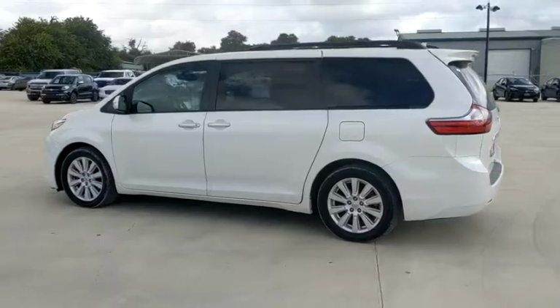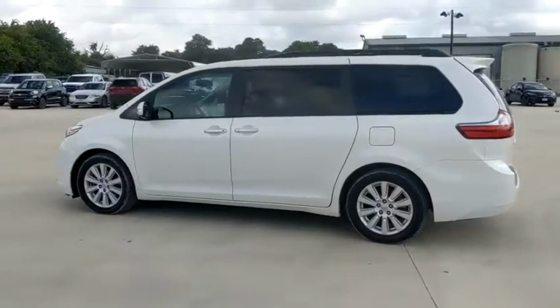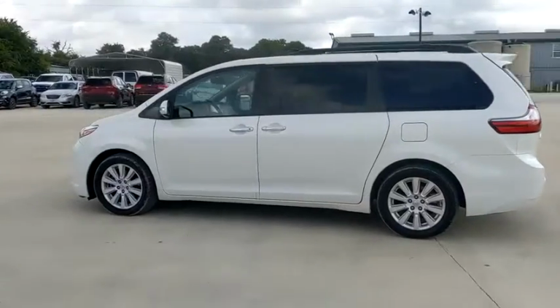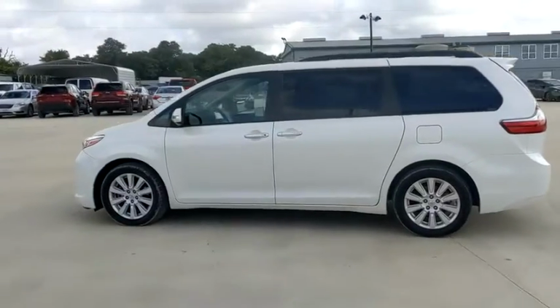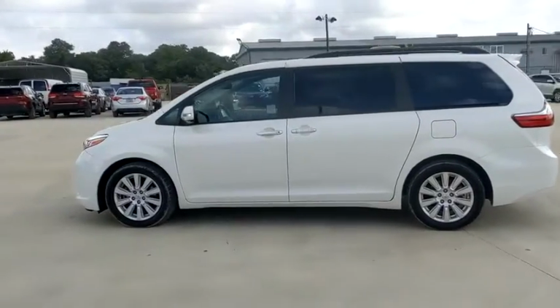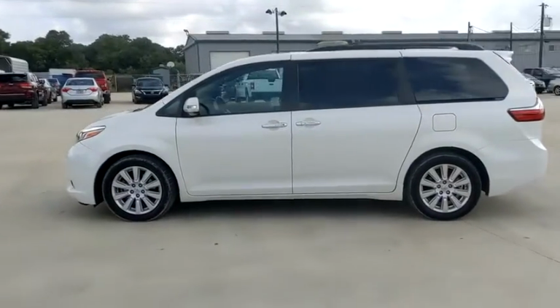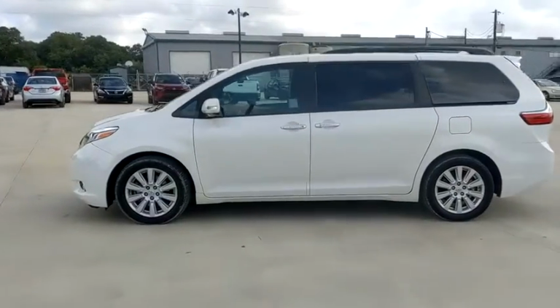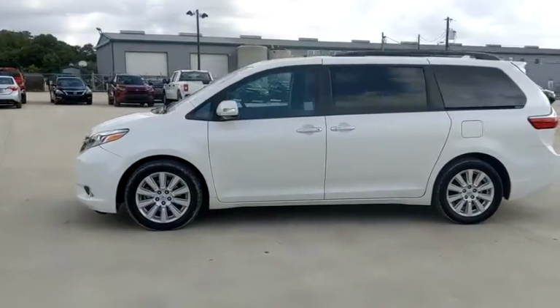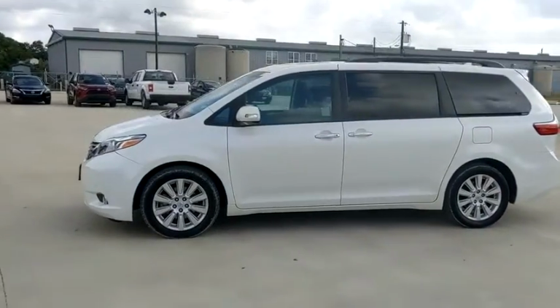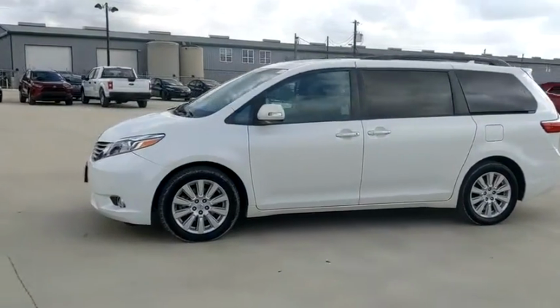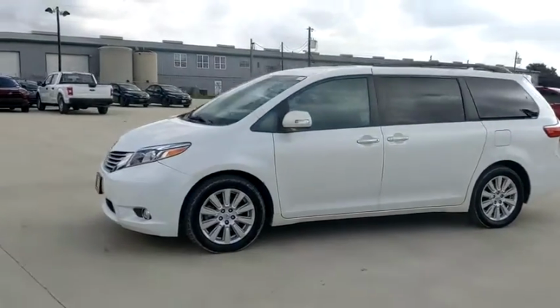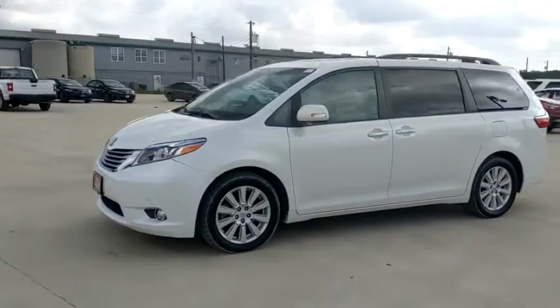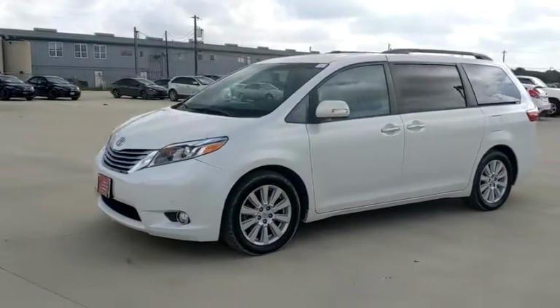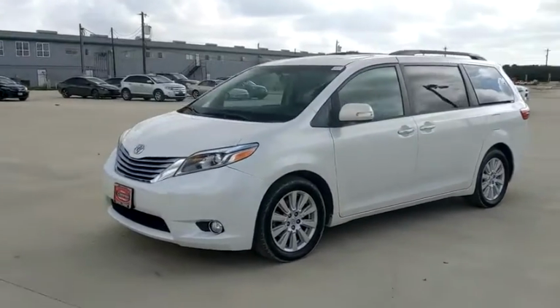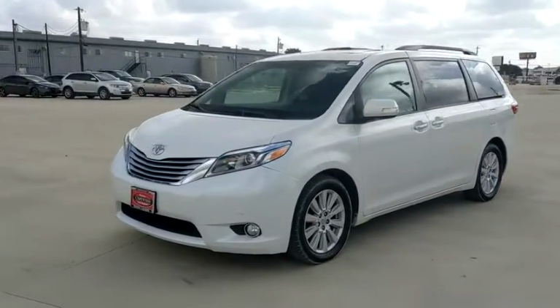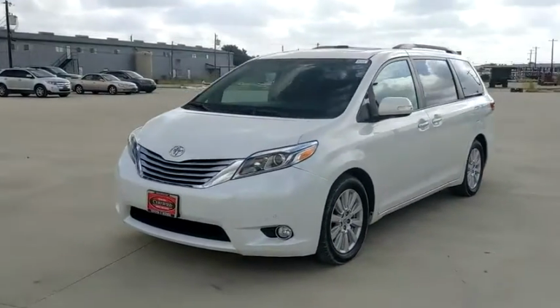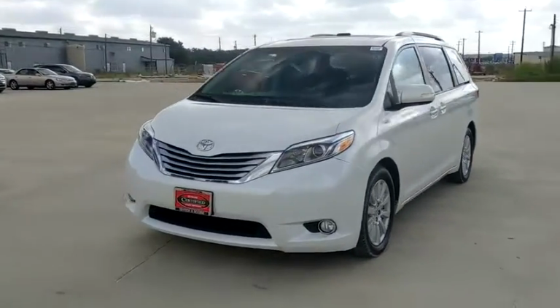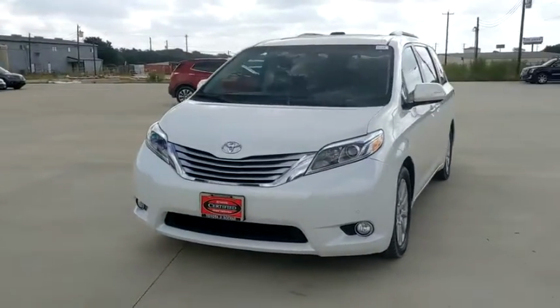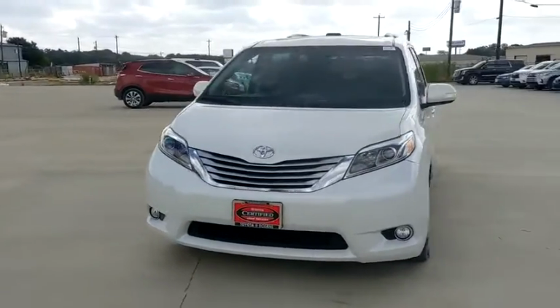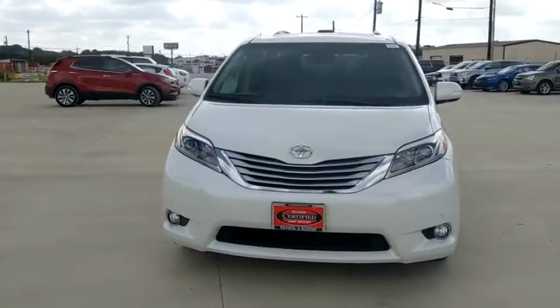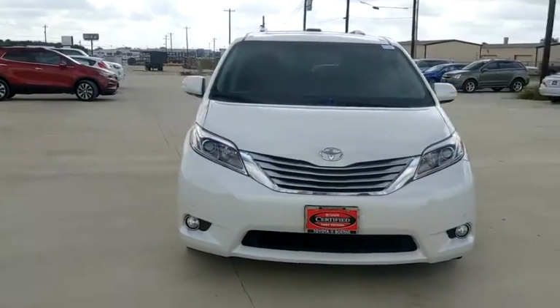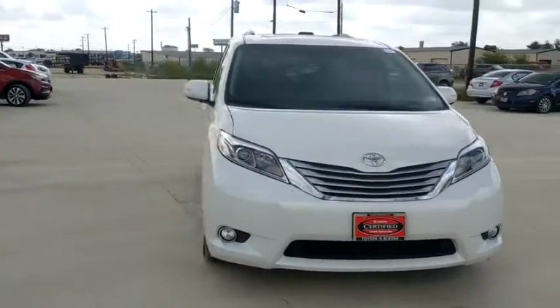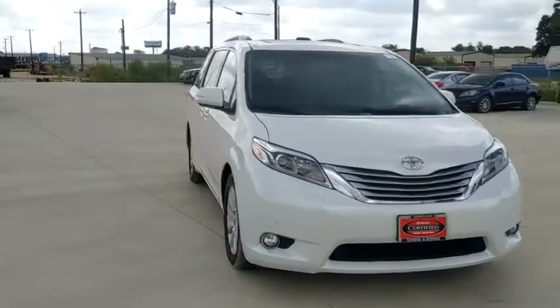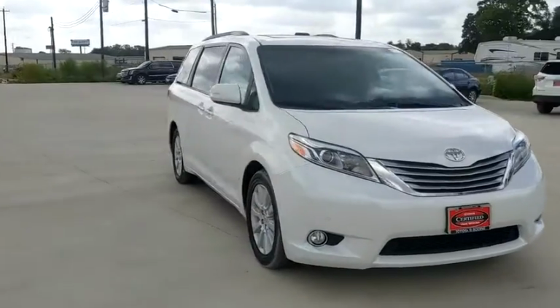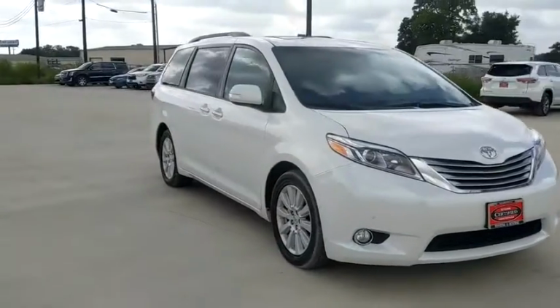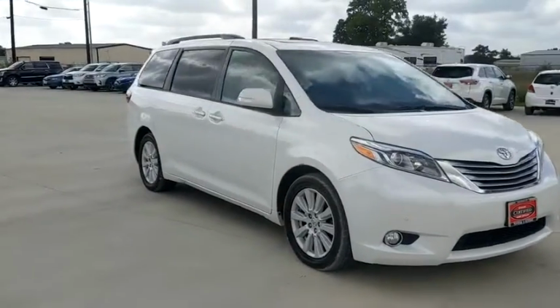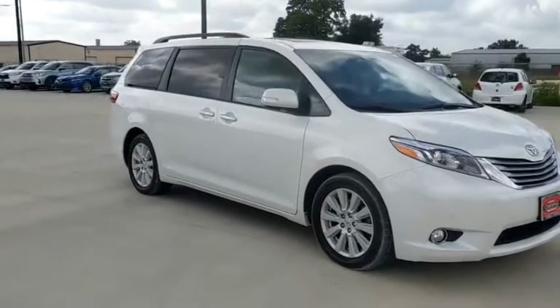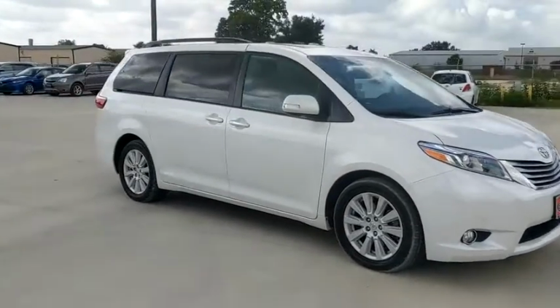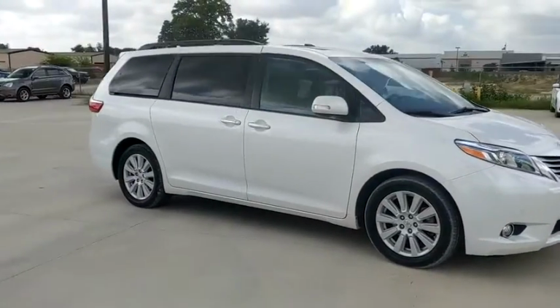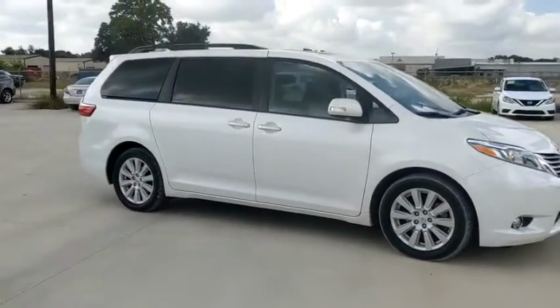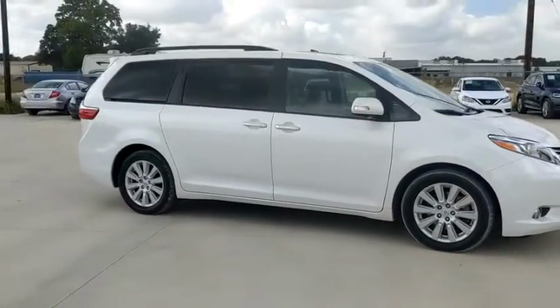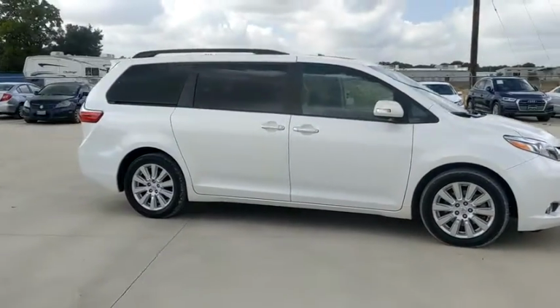You are going to love the 2017 Toyota Sienna. Sienna offers excellent overall quality and long-term dependability, making it a hassle-free vehicle to drive day in and day out while contributing to peace of mind on long road trips.